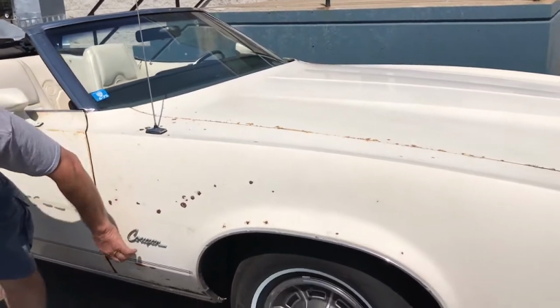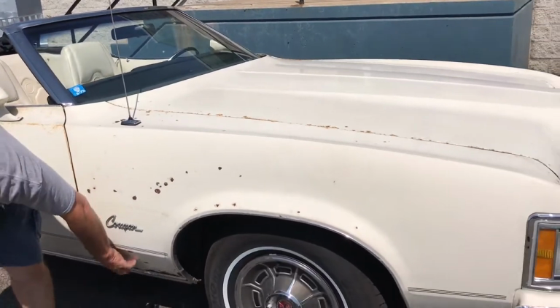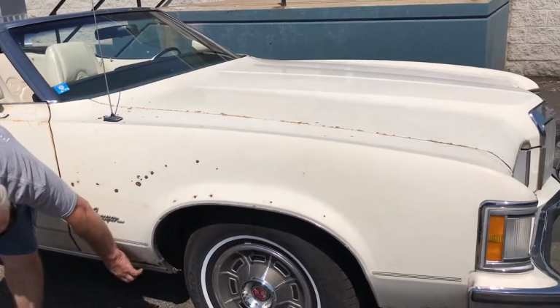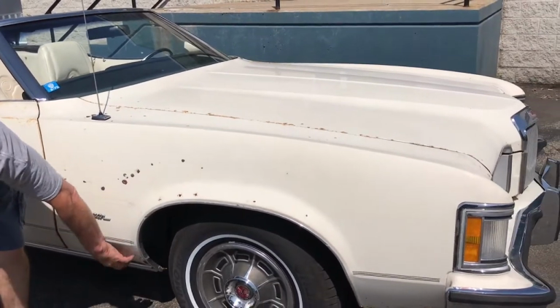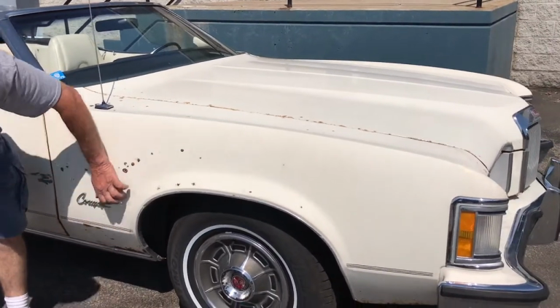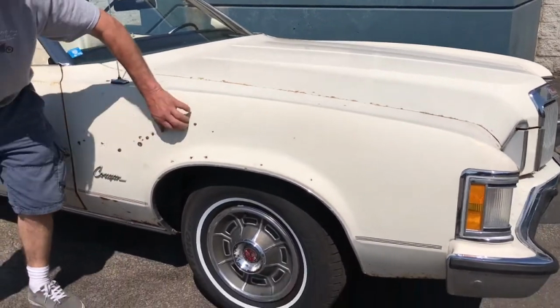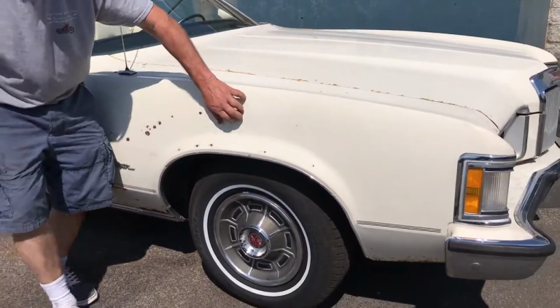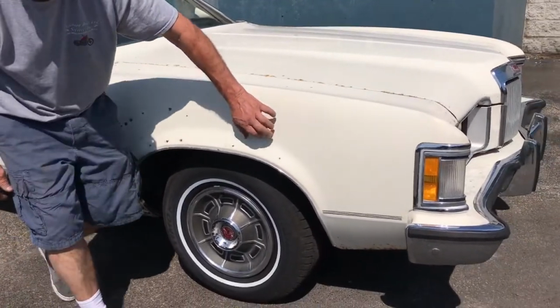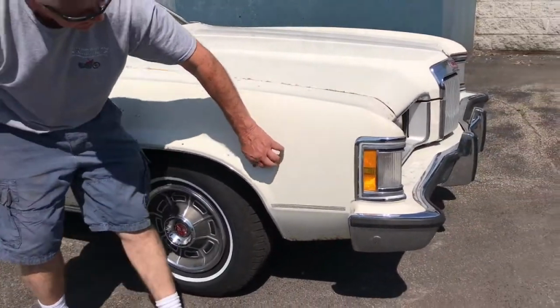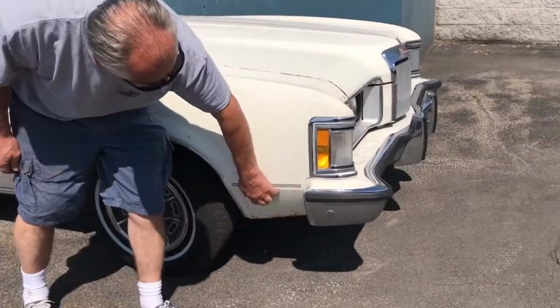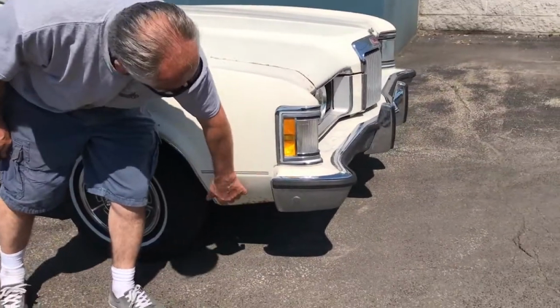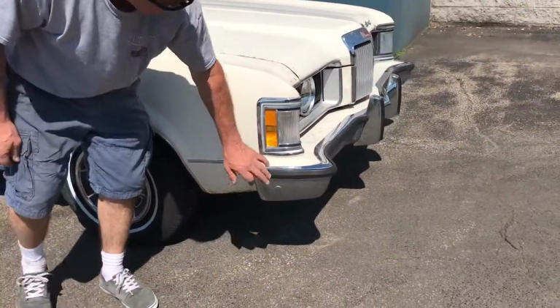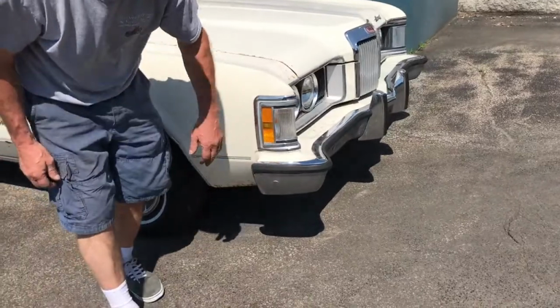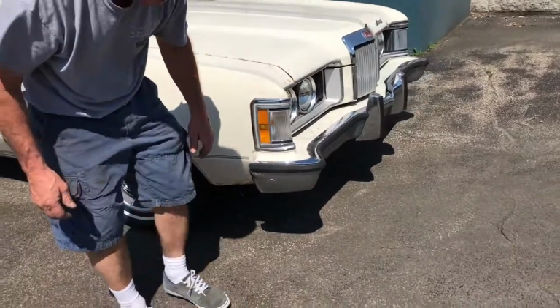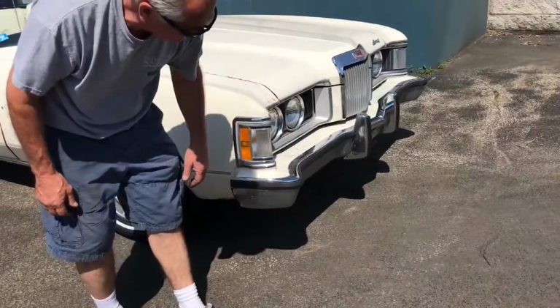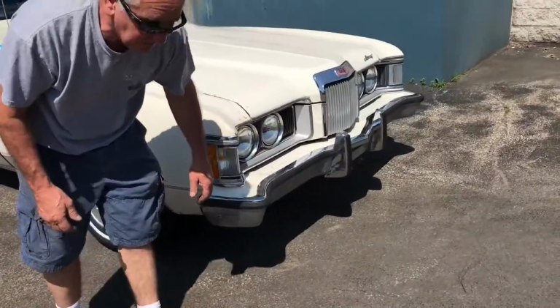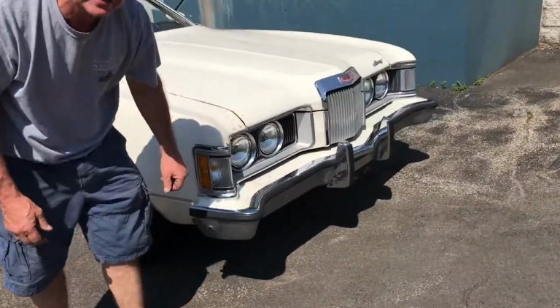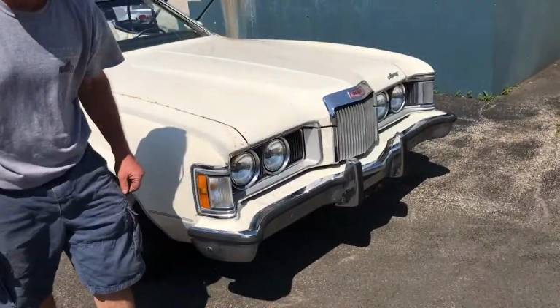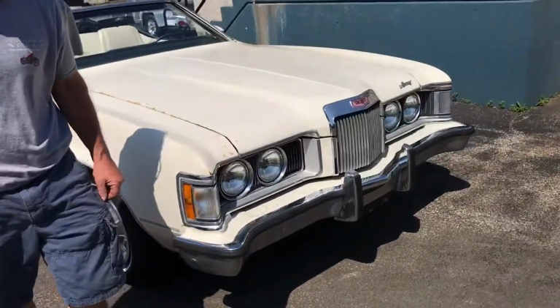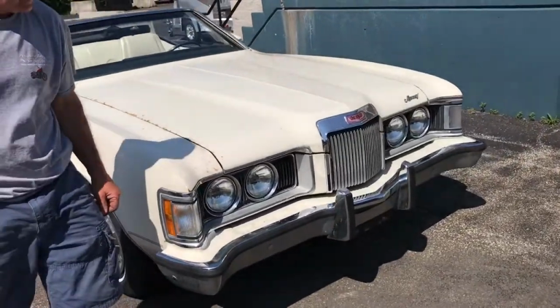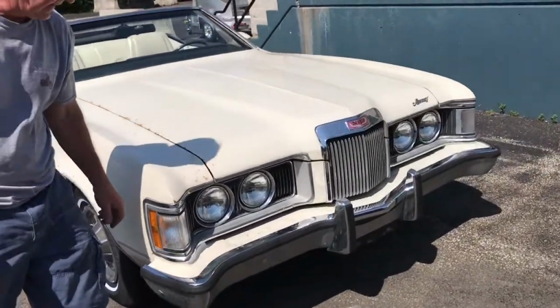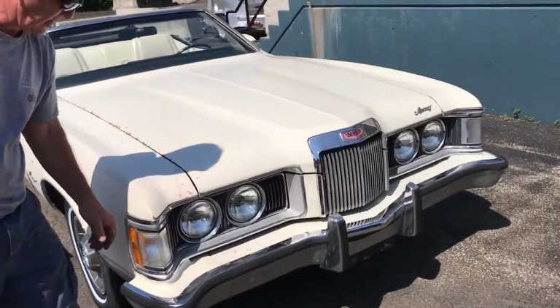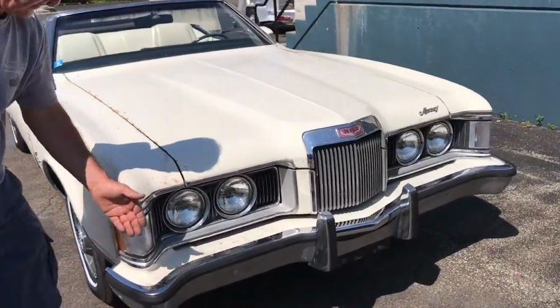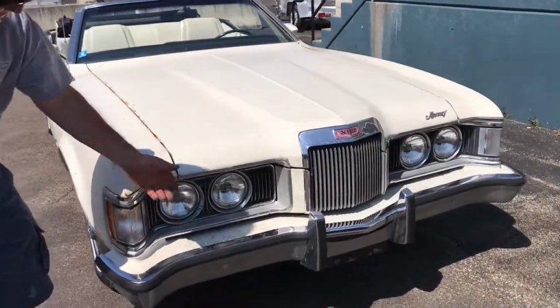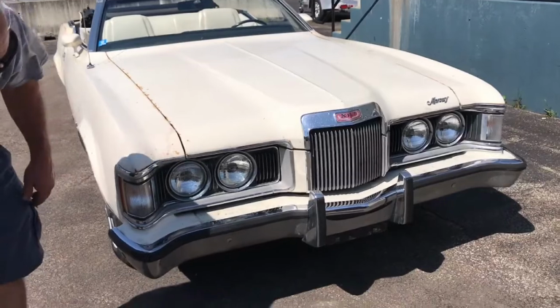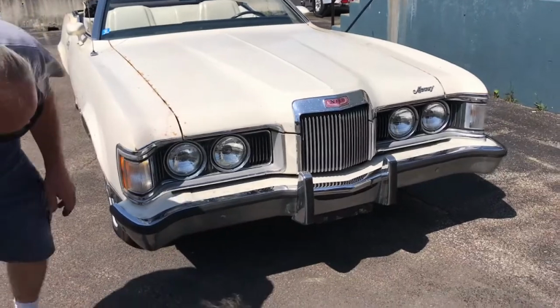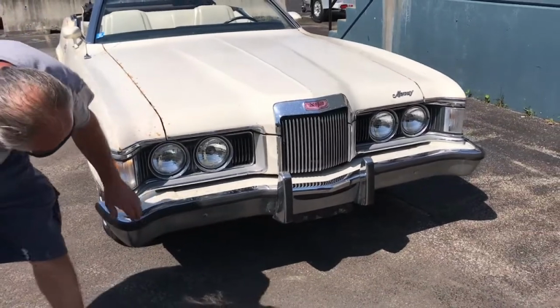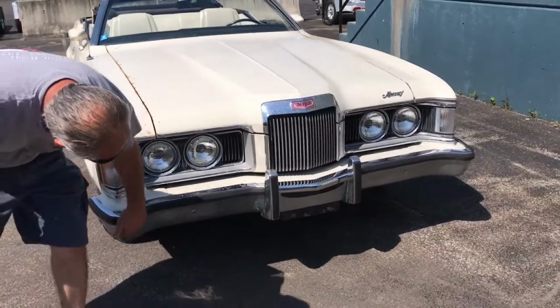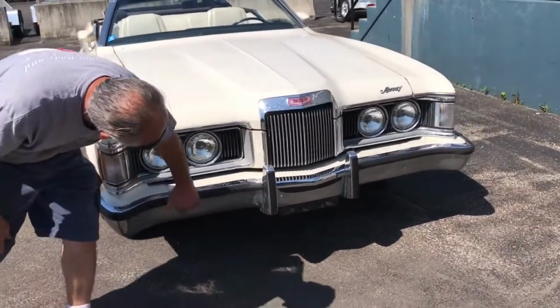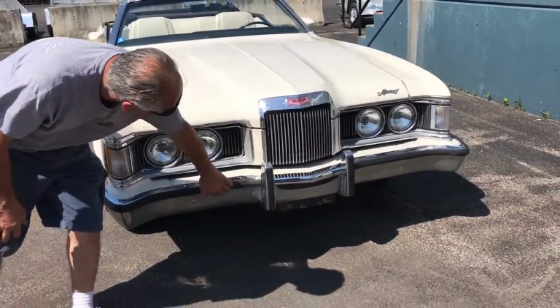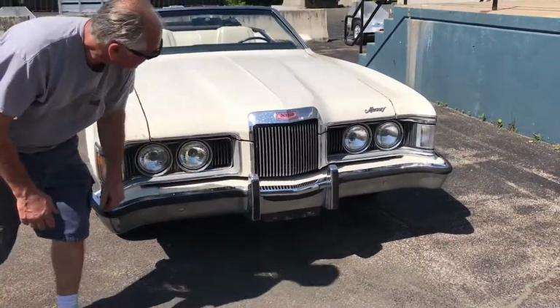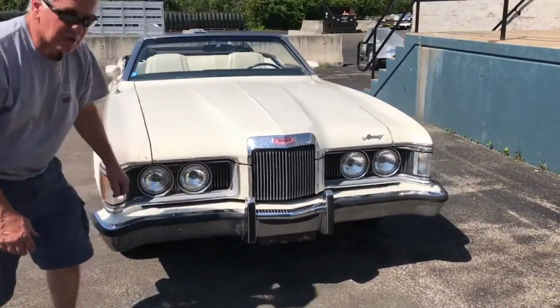Look at the bottom of the fender — perfect condition. The bumpers on this car should be replaced if you're going to paint it; they're not perfect. There's some rust on them, but they're straight.